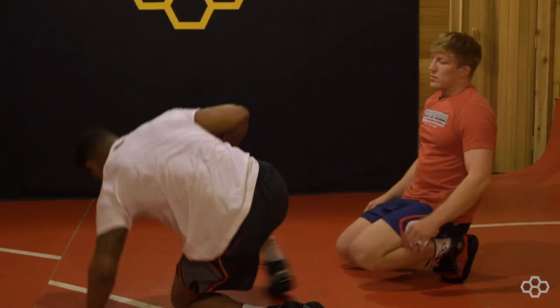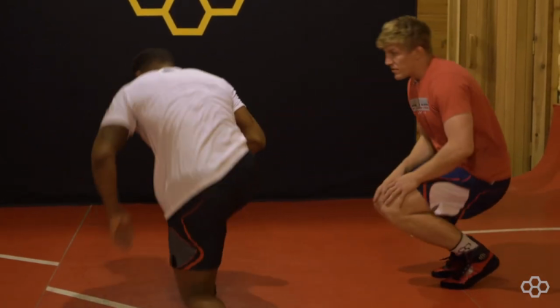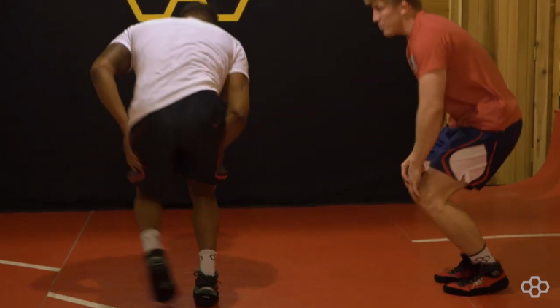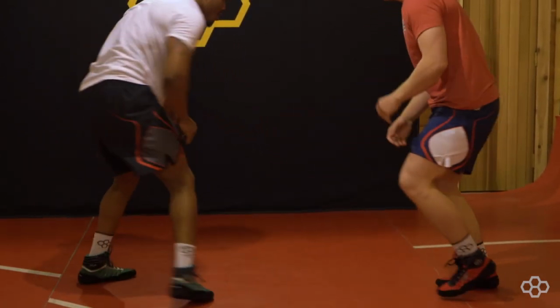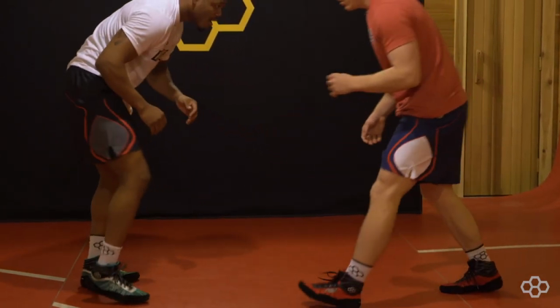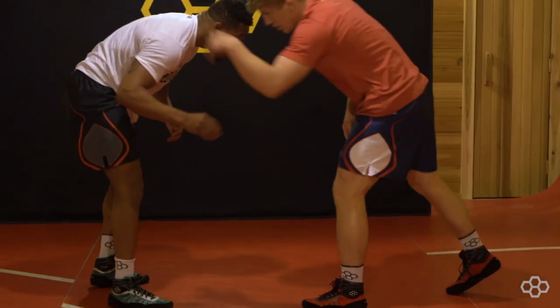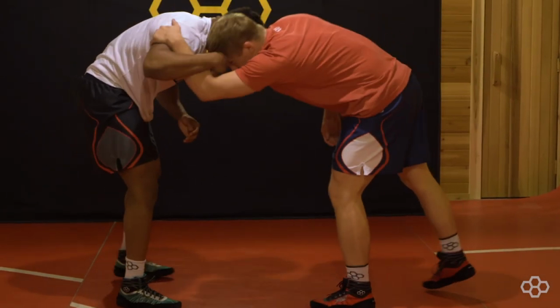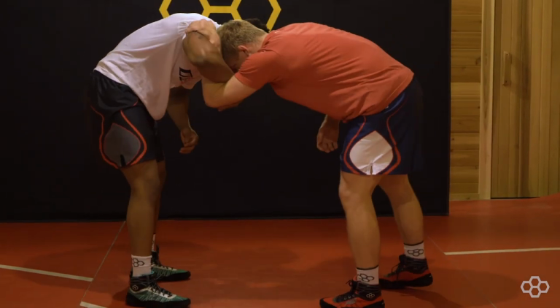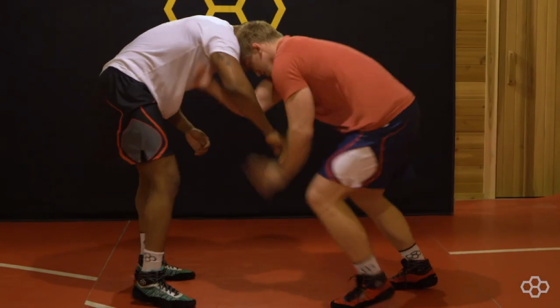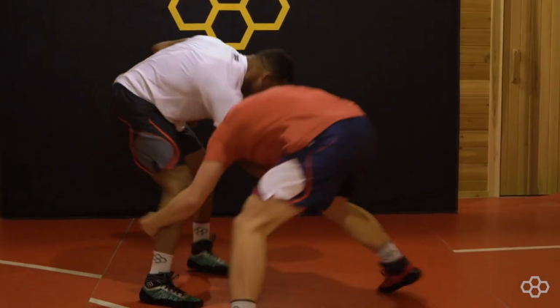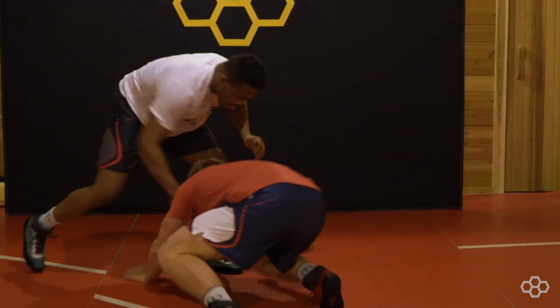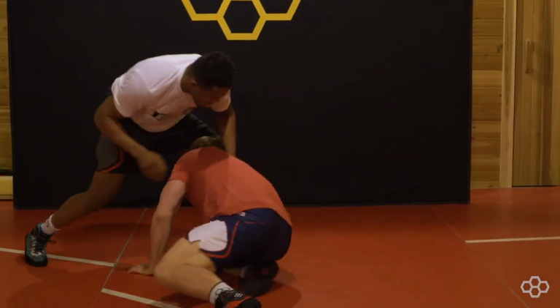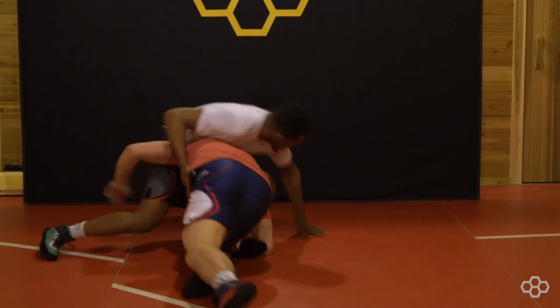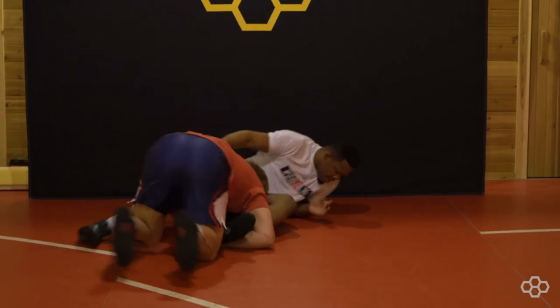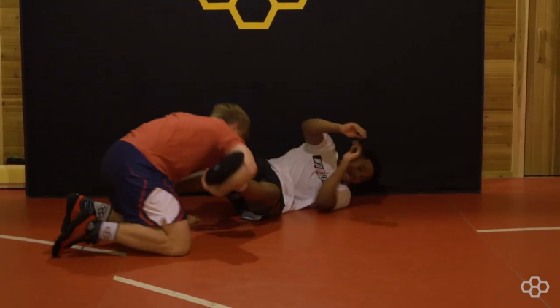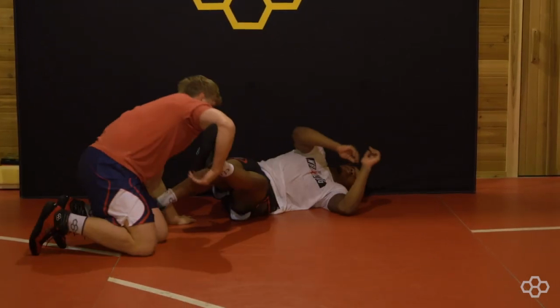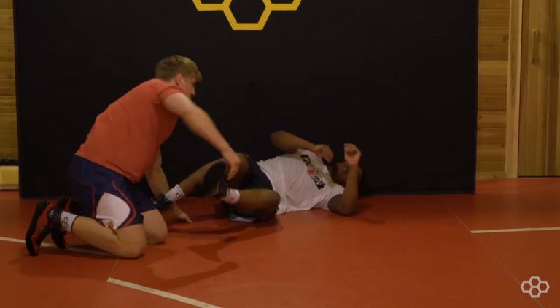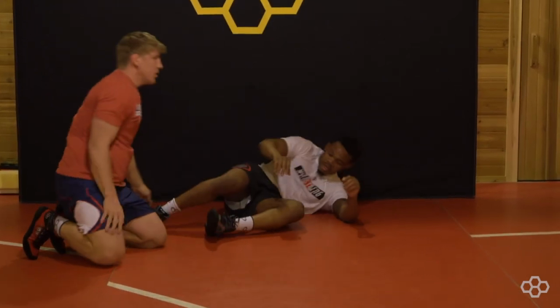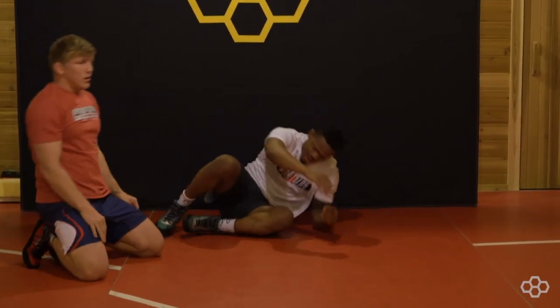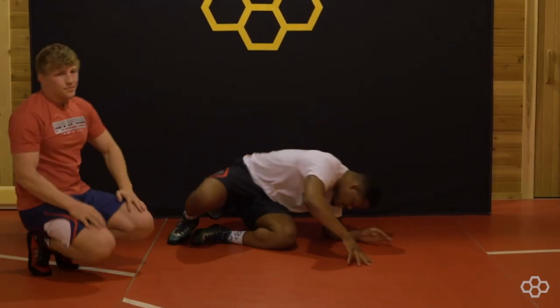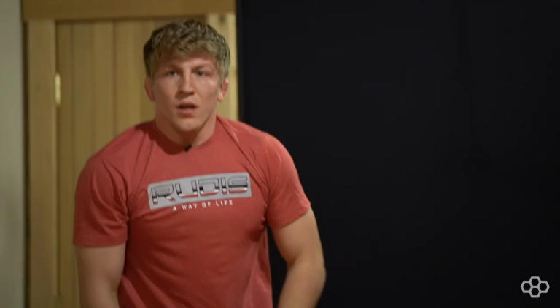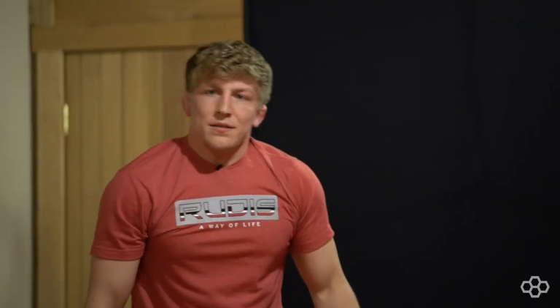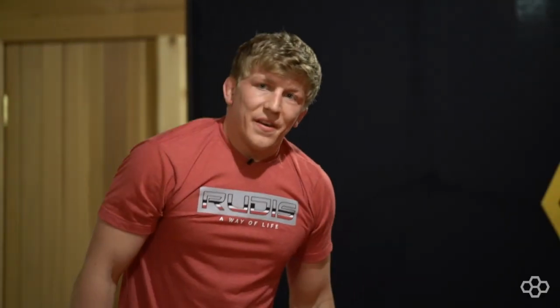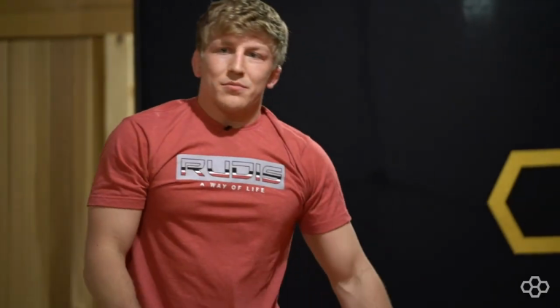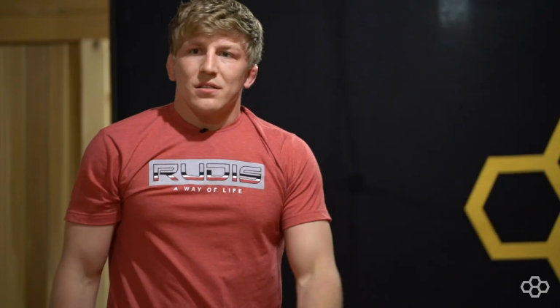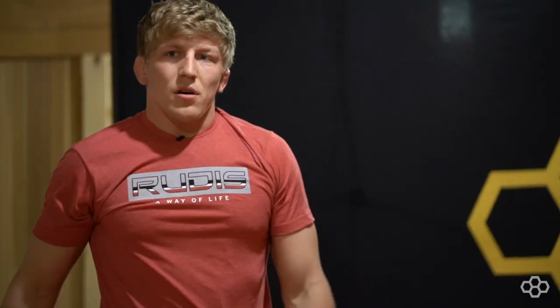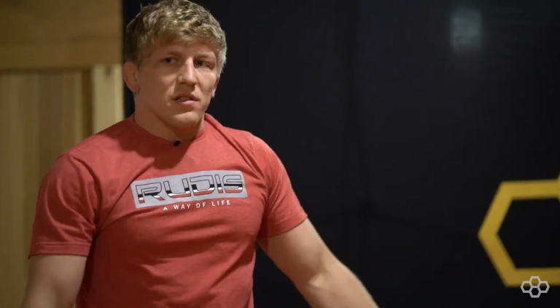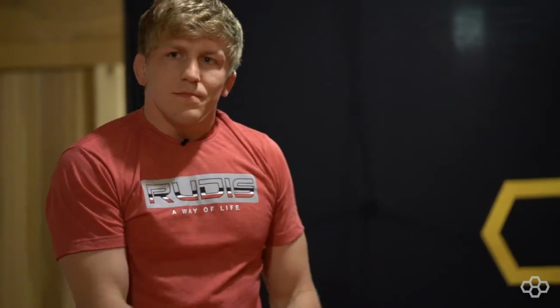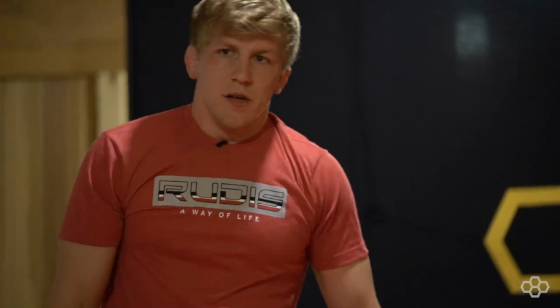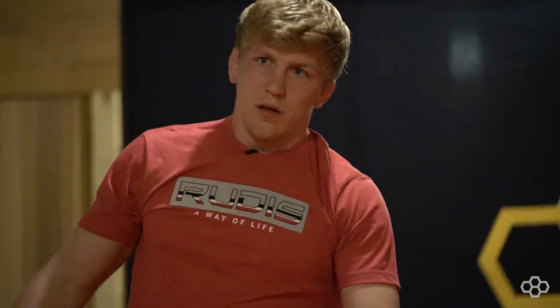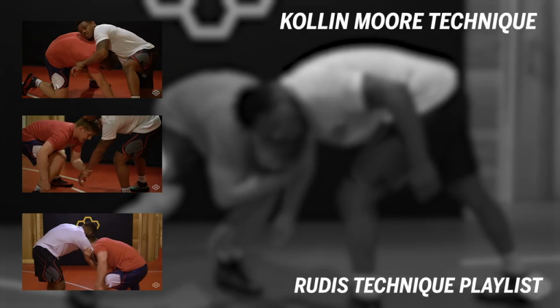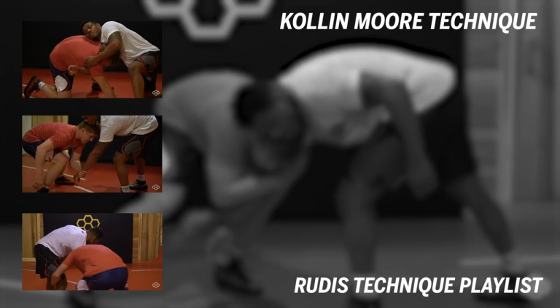One more time — that's my fake arm drag to a low level single.